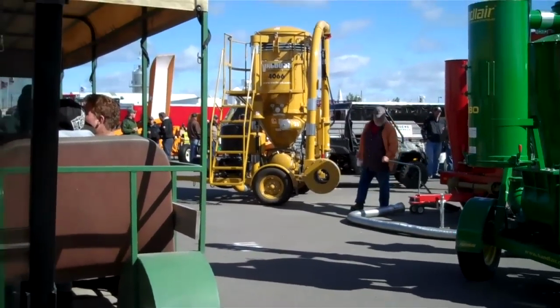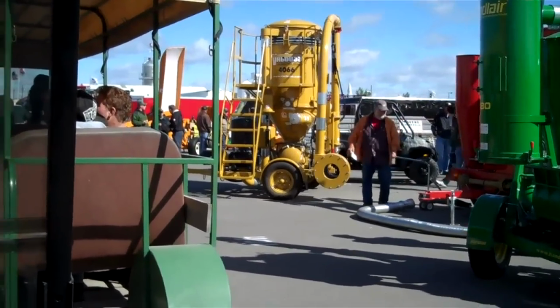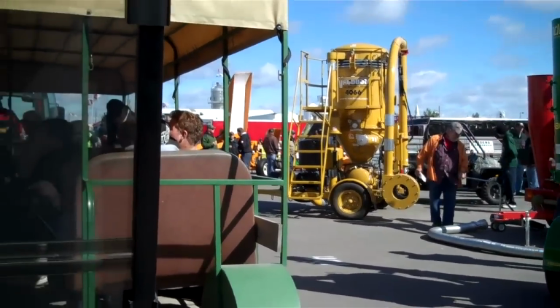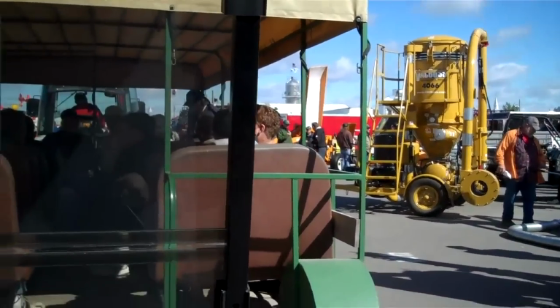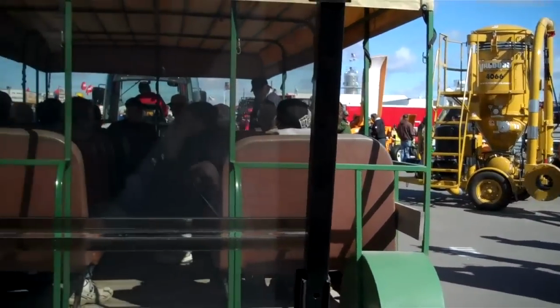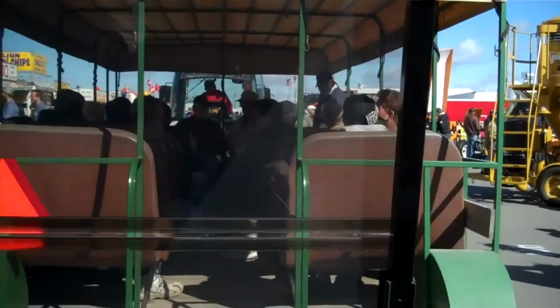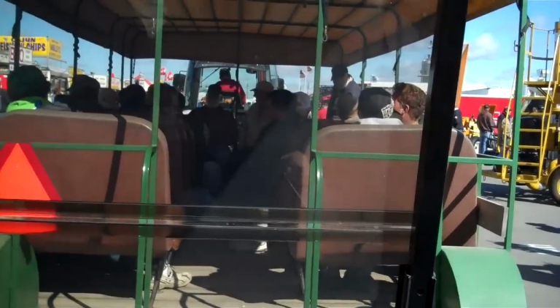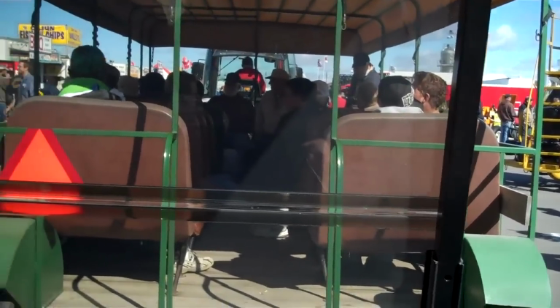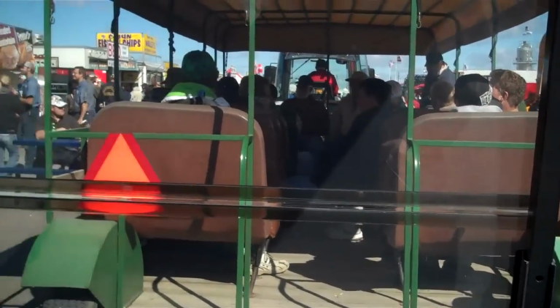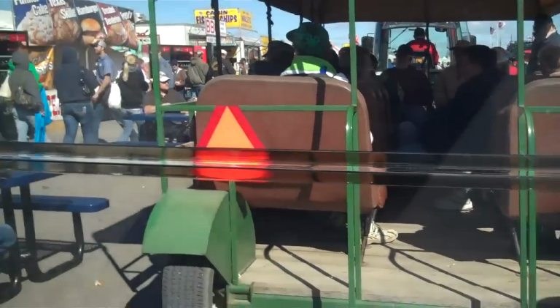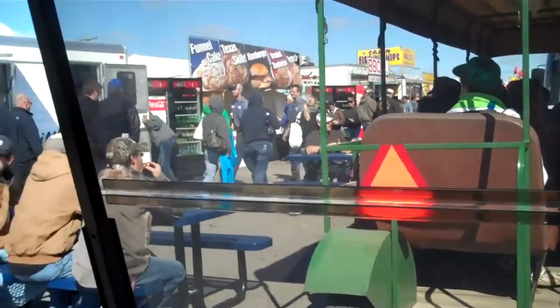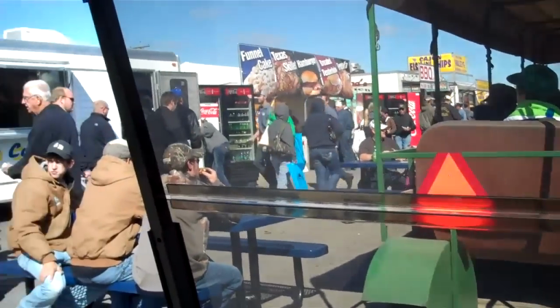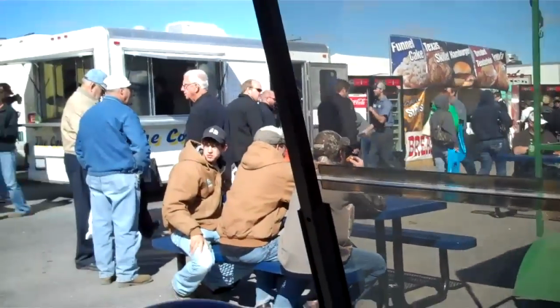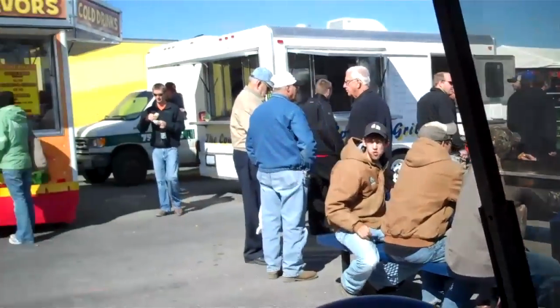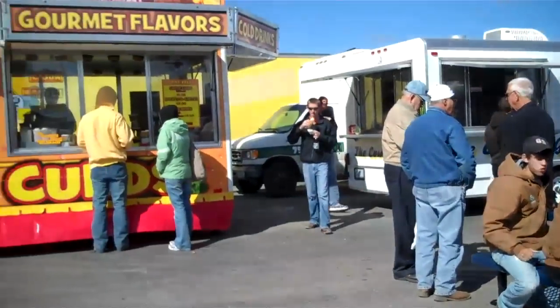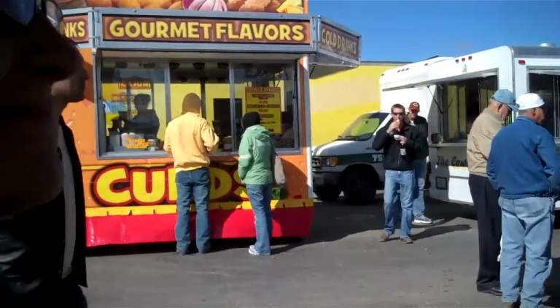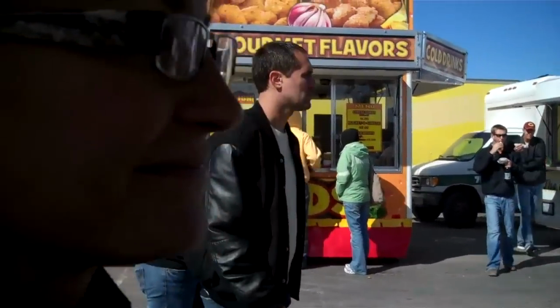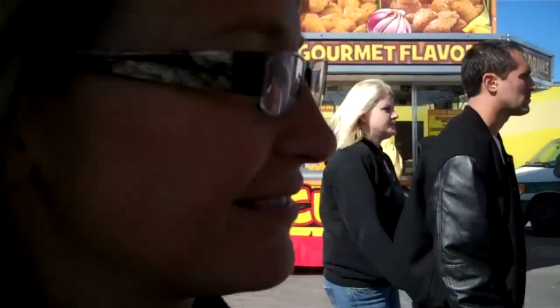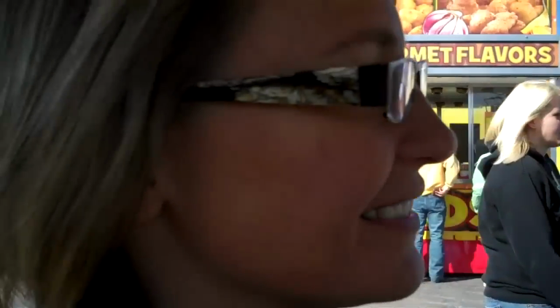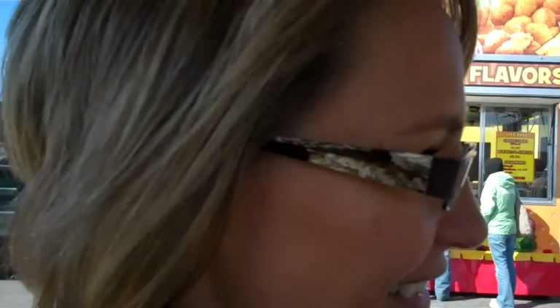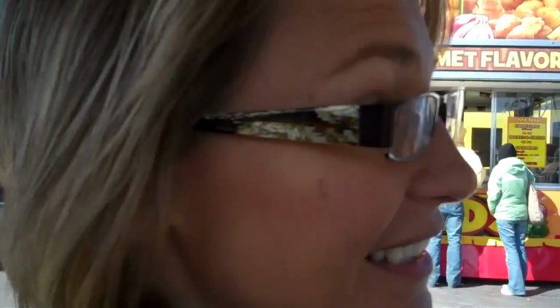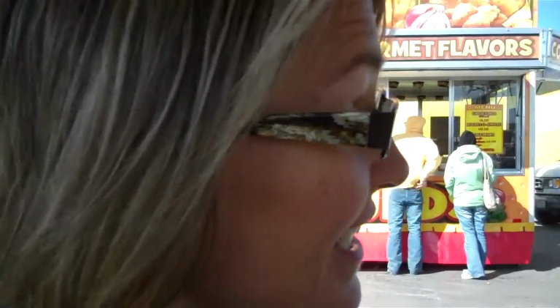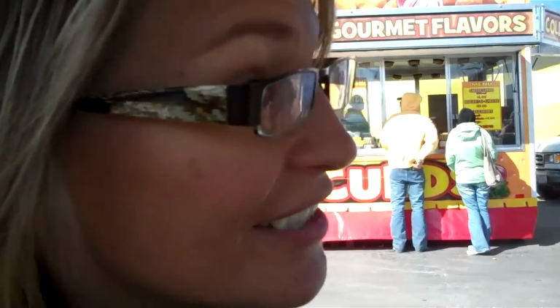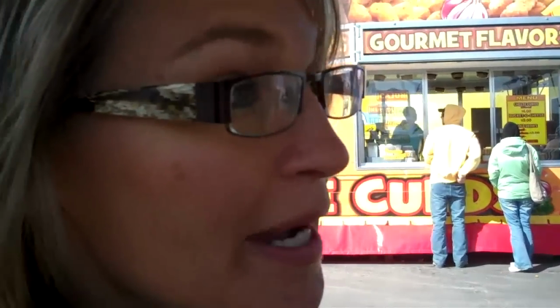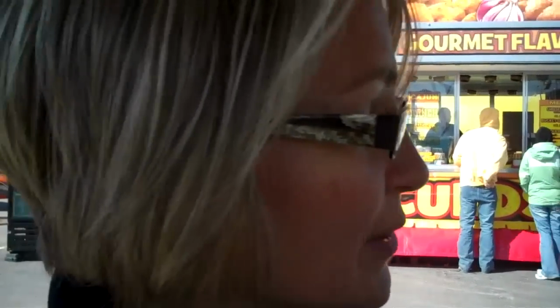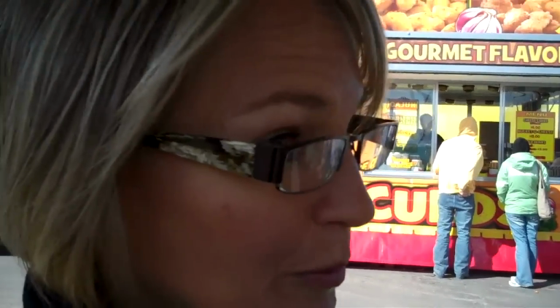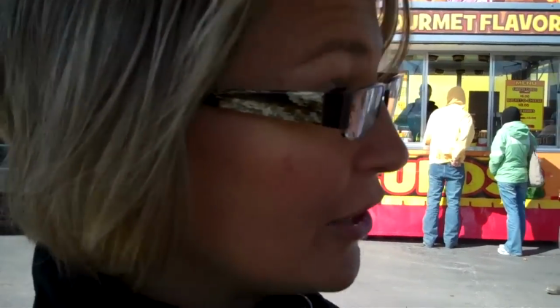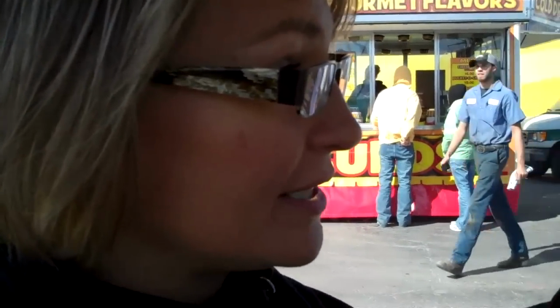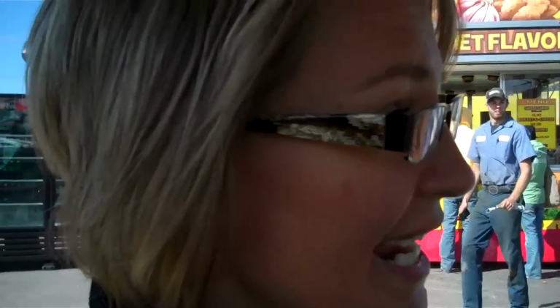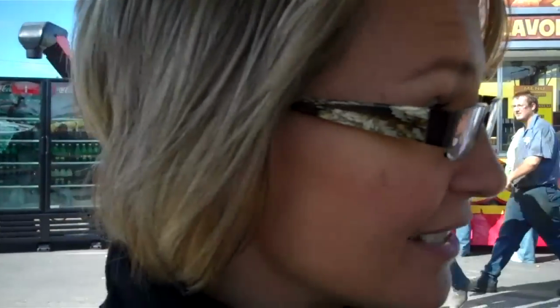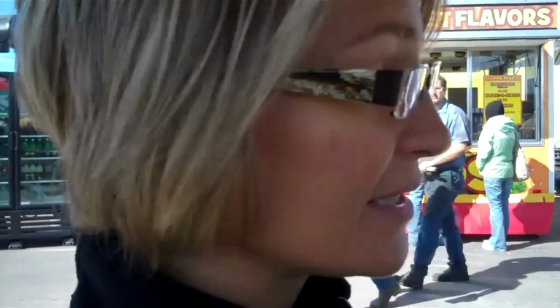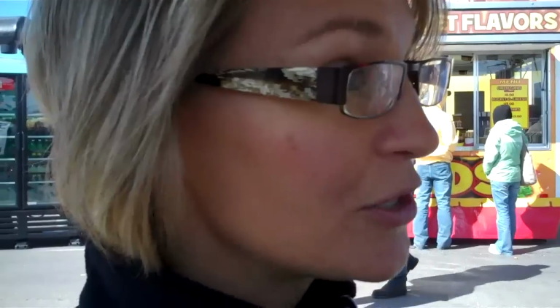Here with us today is KFGL Farm and Ranch Director Shauna Olson. What a great day and what a great outpouring of support from the farmers. It's been super busy out here today and yesterday especially.